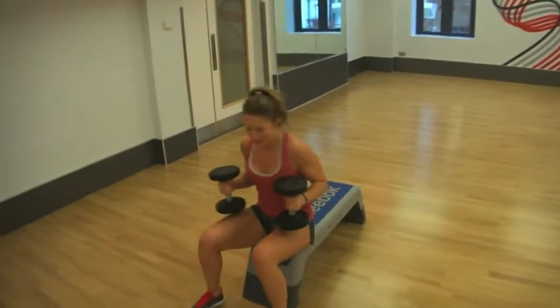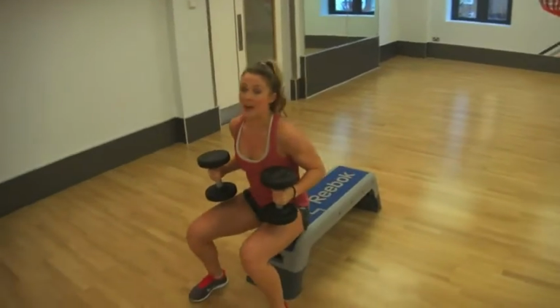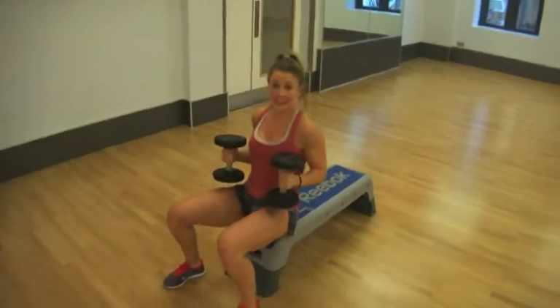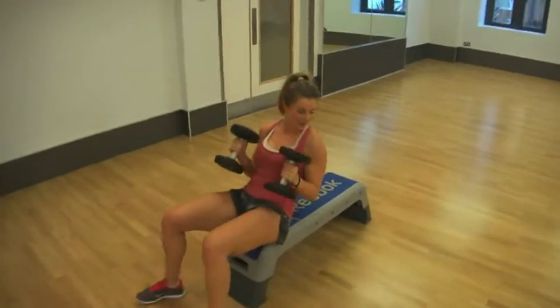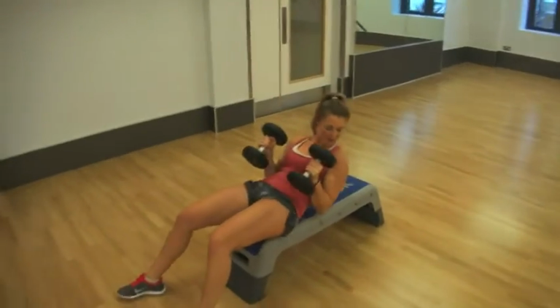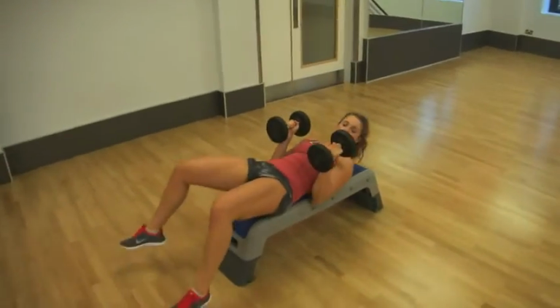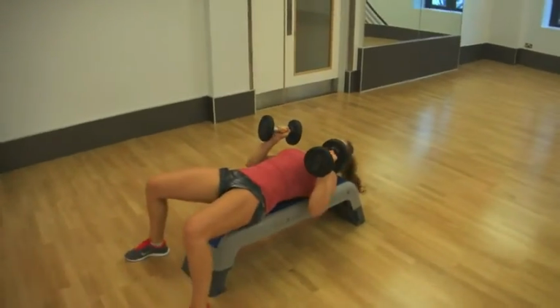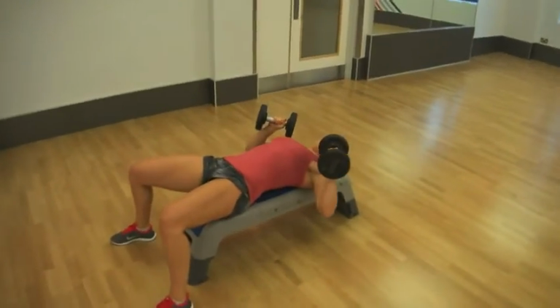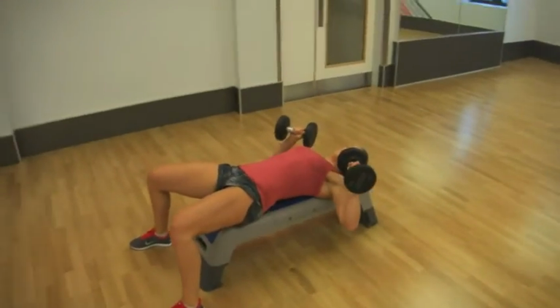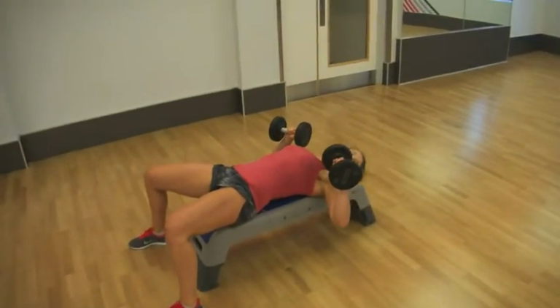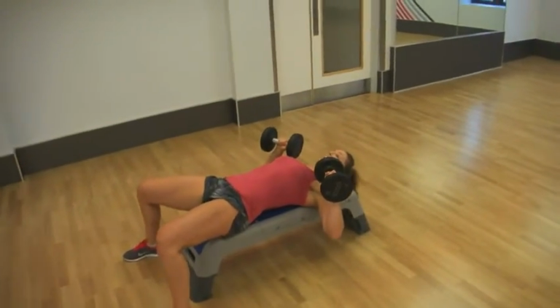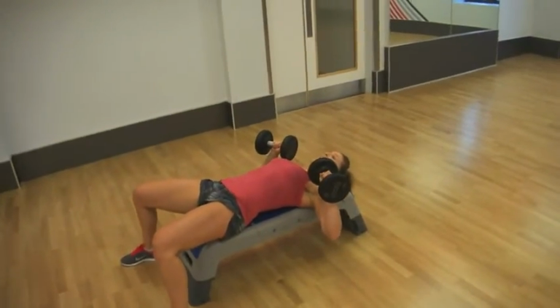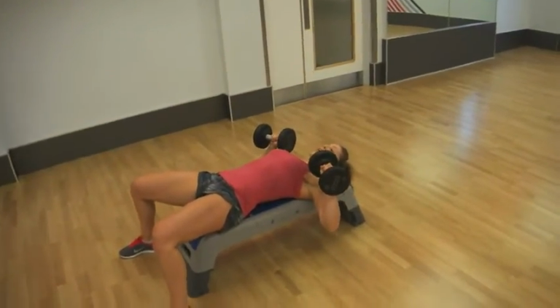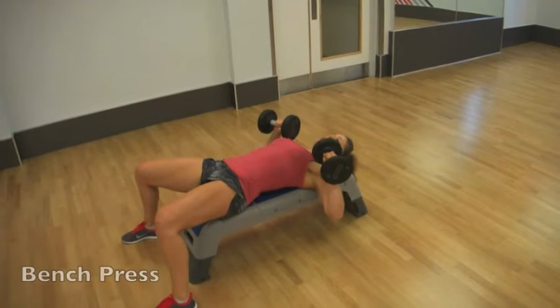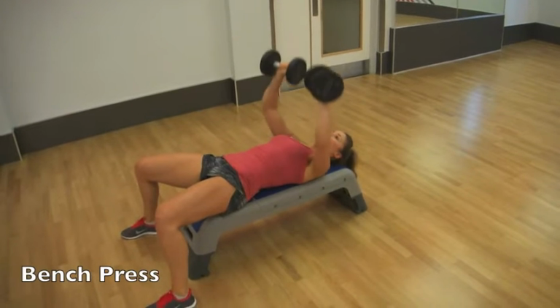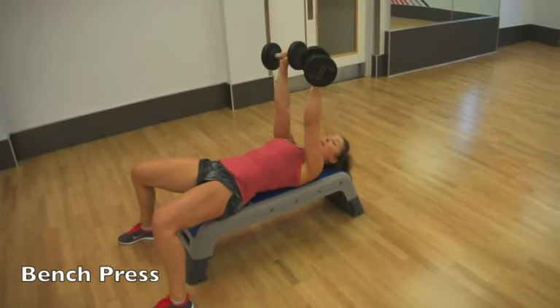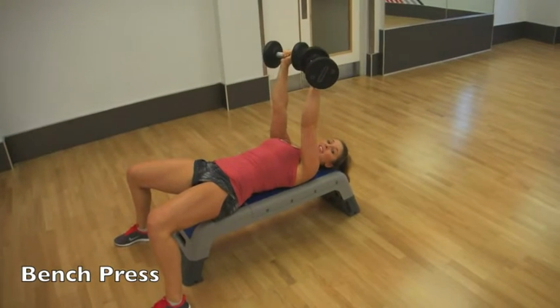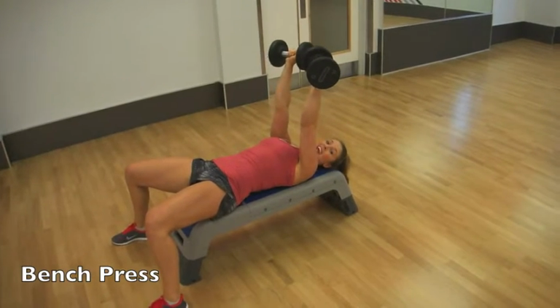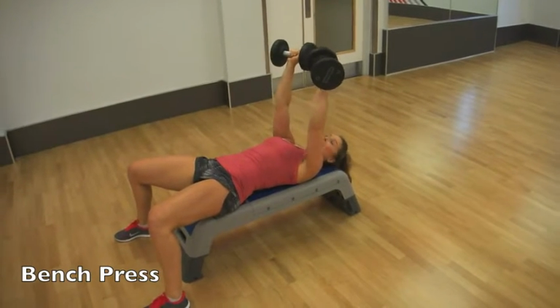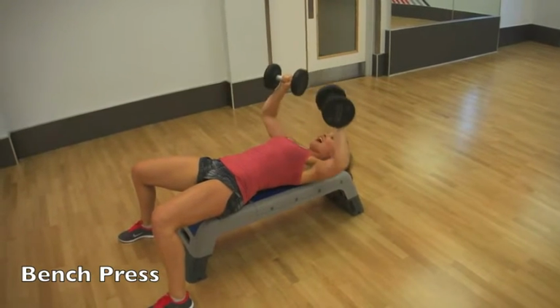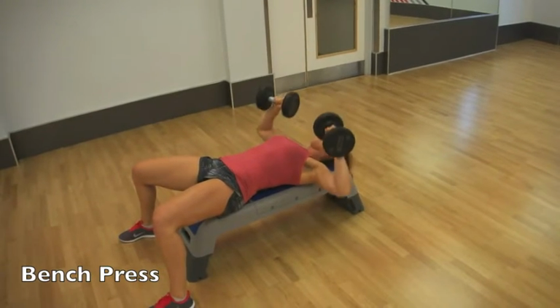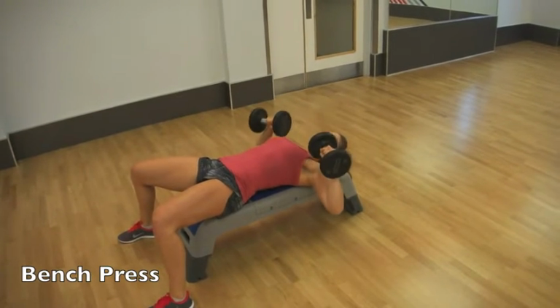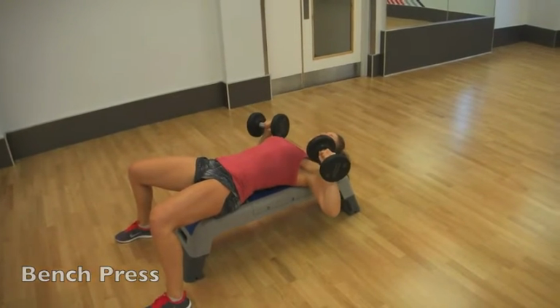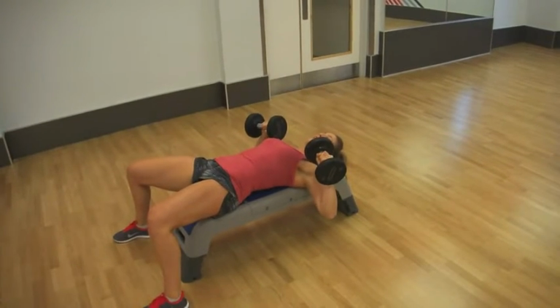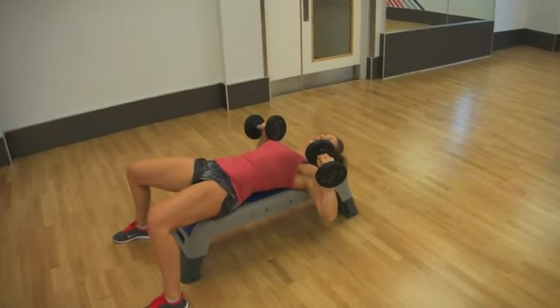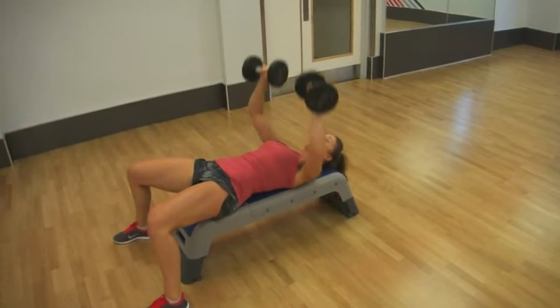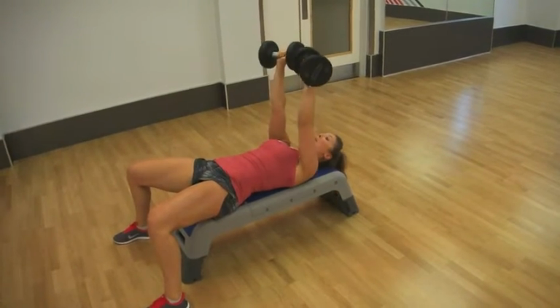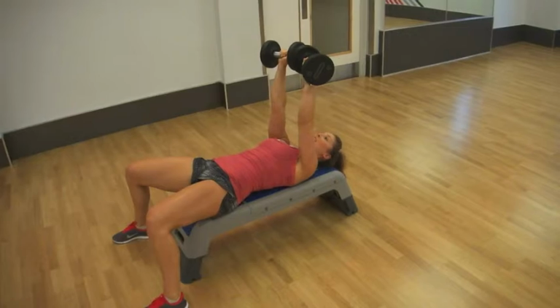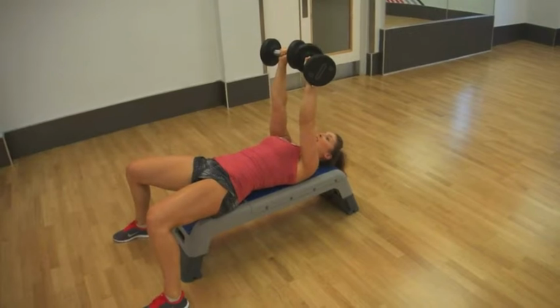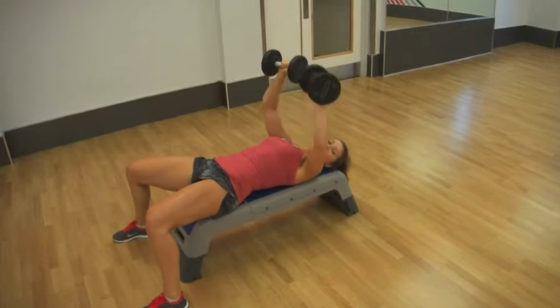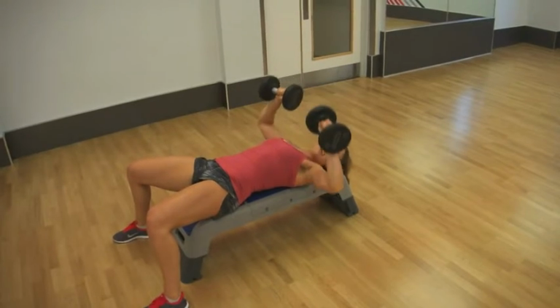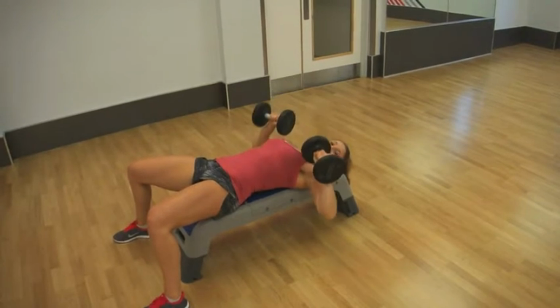Next up we've got bench press. Sit down on the bench, lay back, and bring your dumbbells in. We're going to push them up to the ceiling and bring them down — push them up and bring them down.